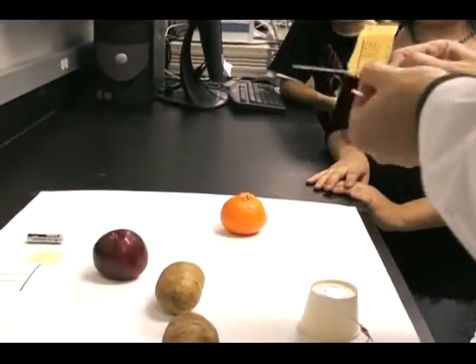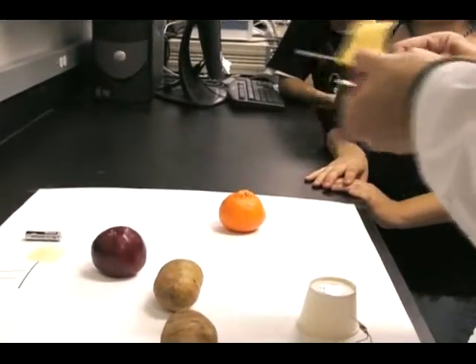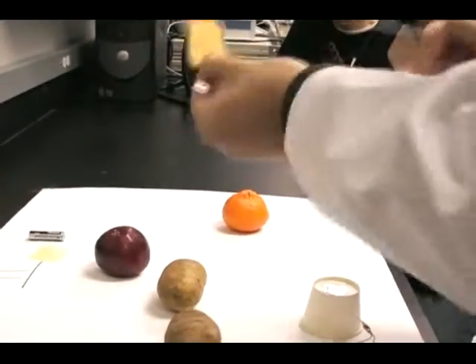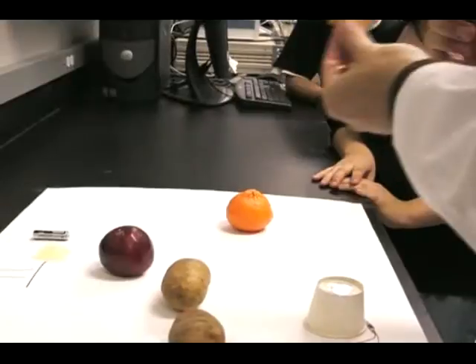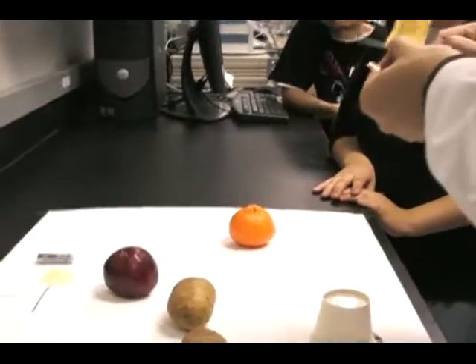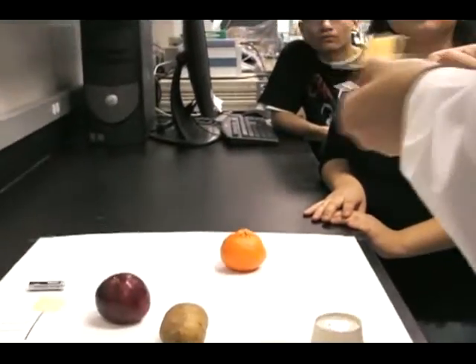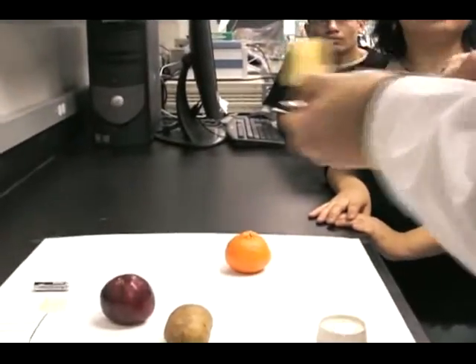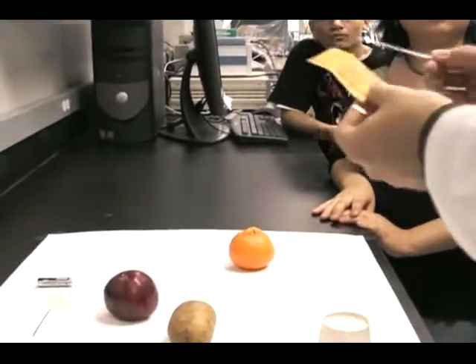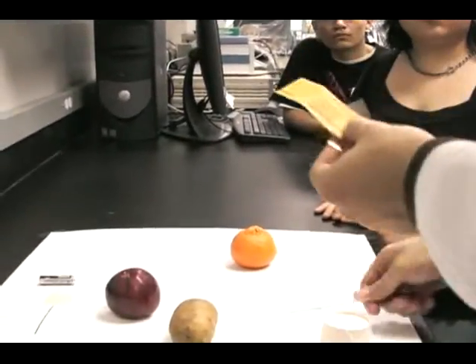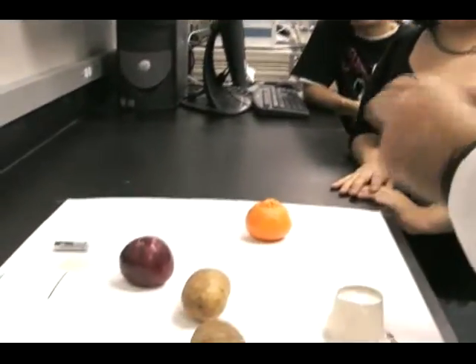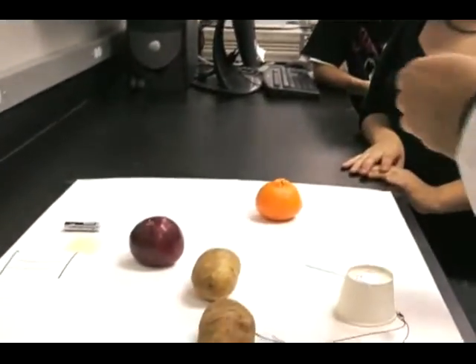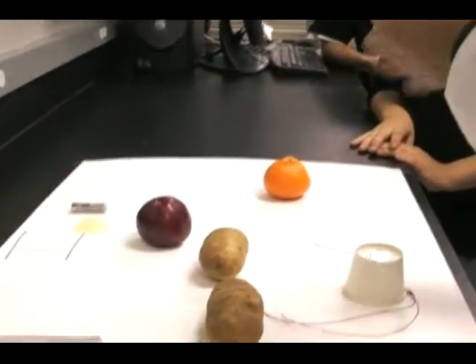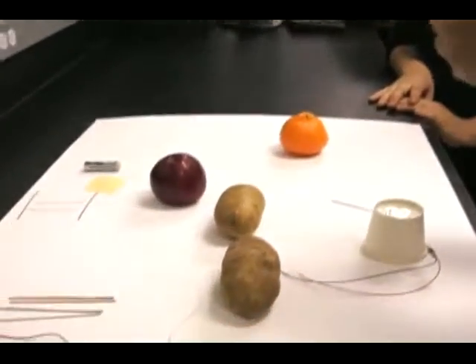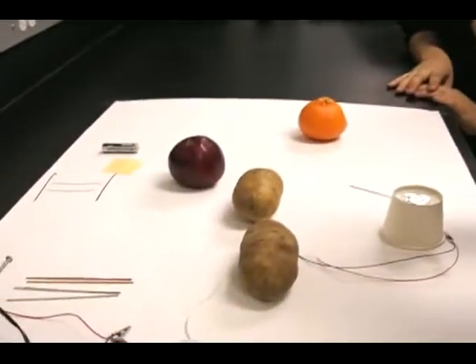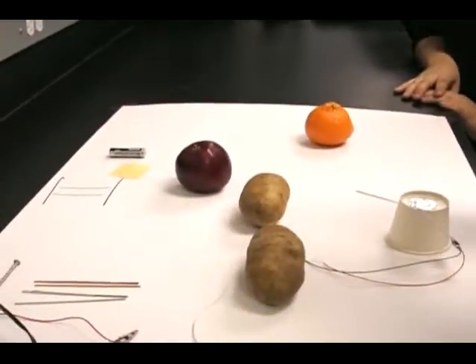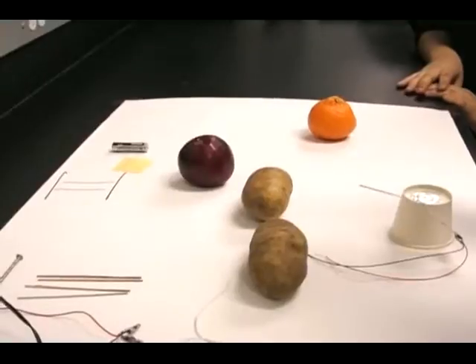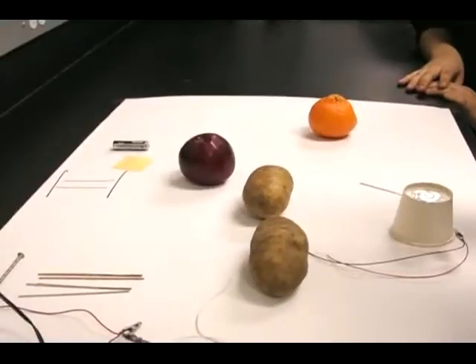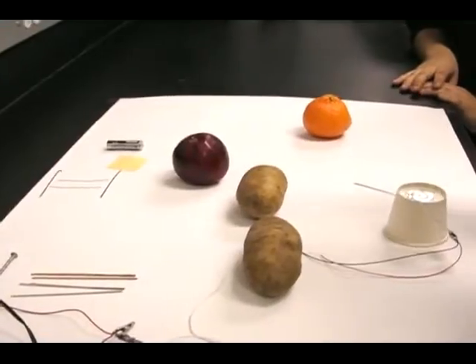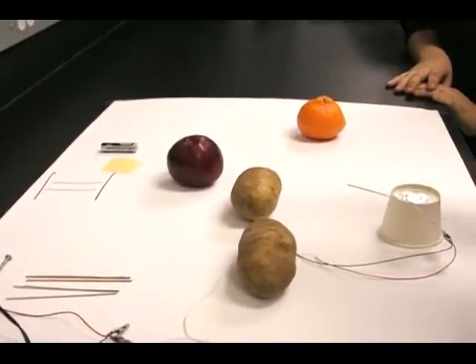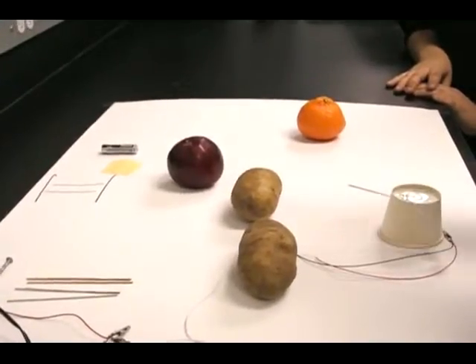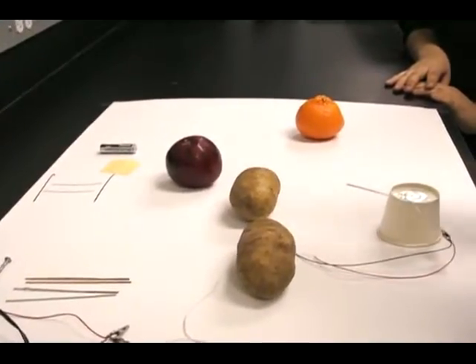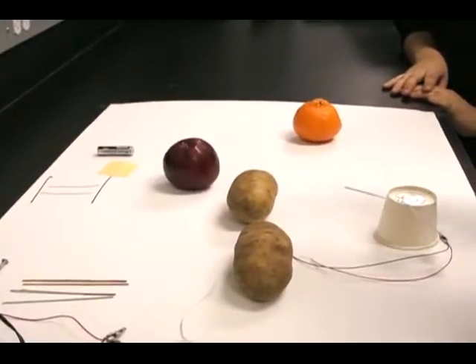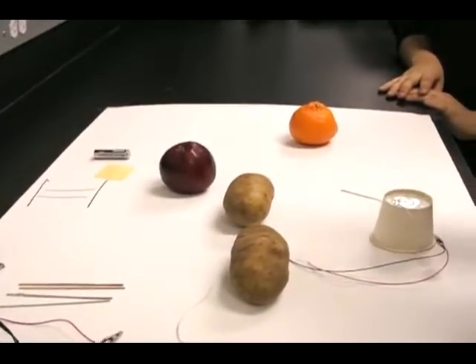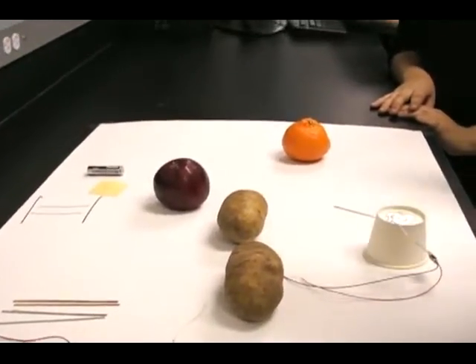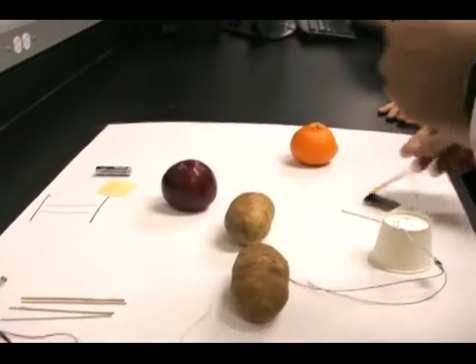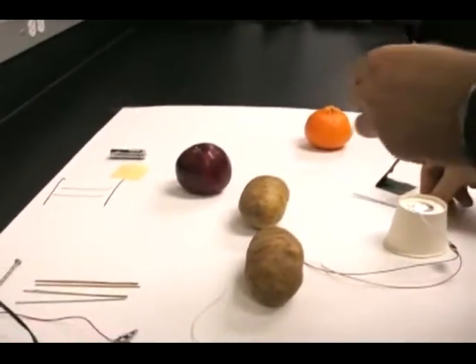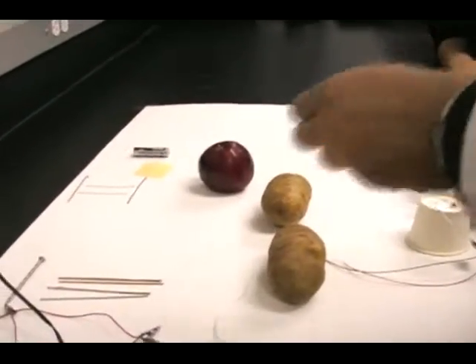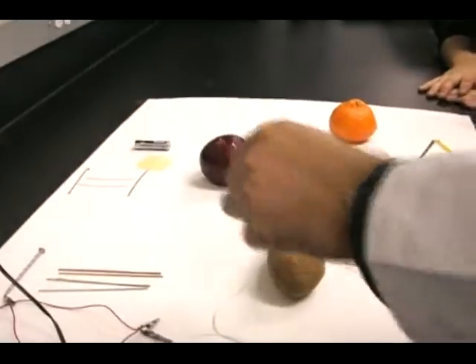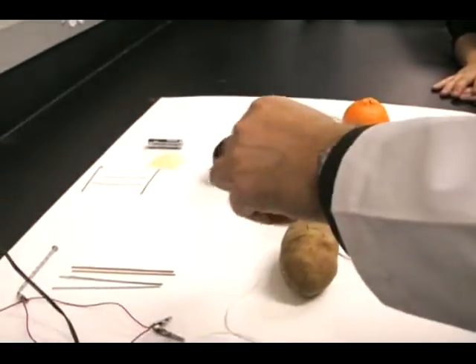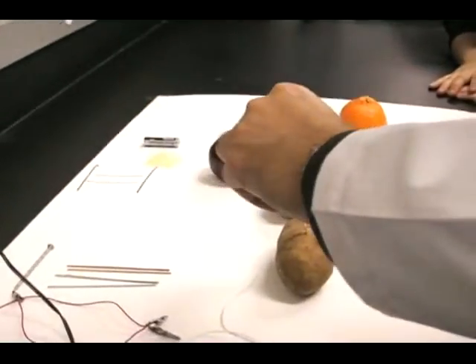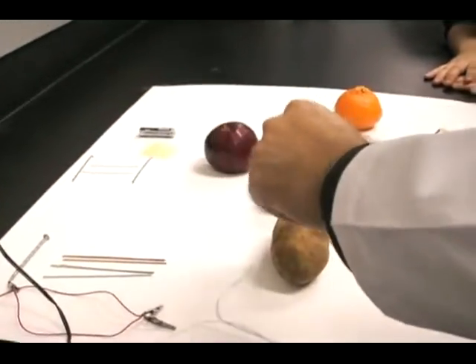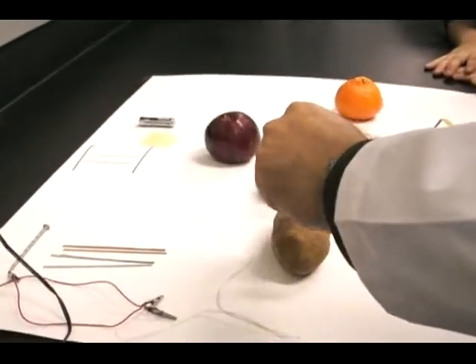You just remove some oxide that exists. And then you stick a copper in a potato.